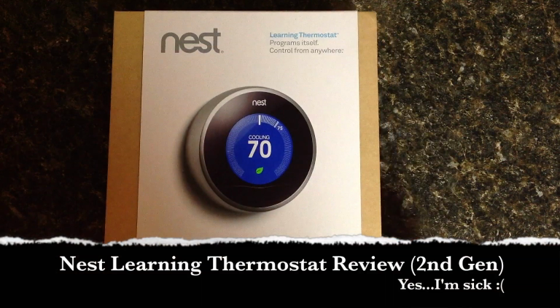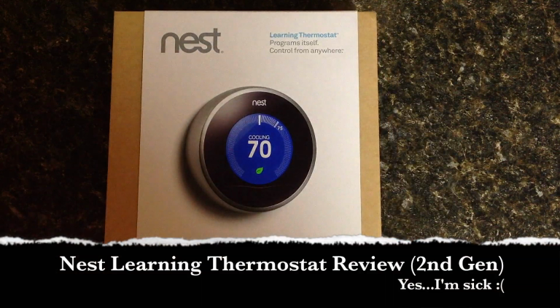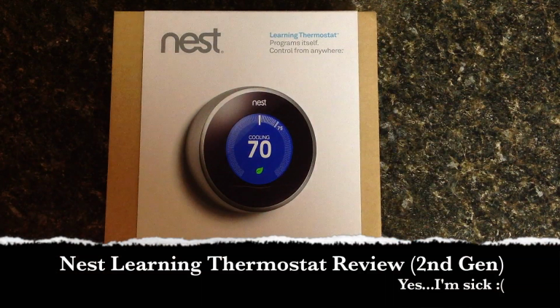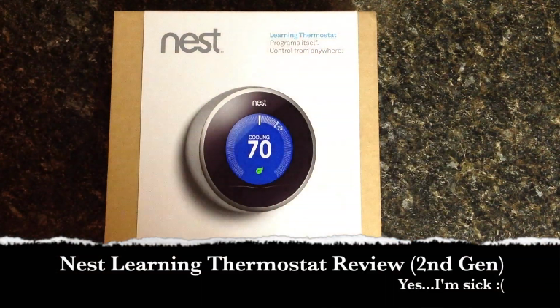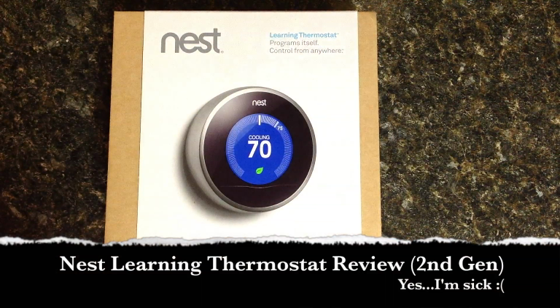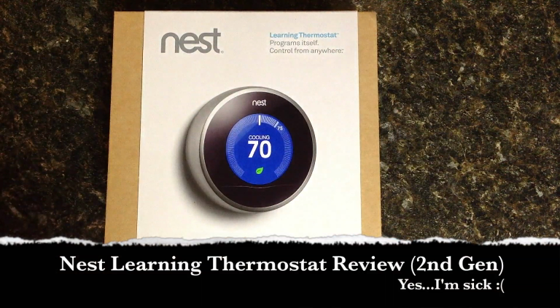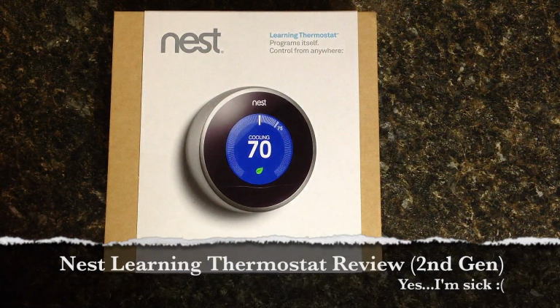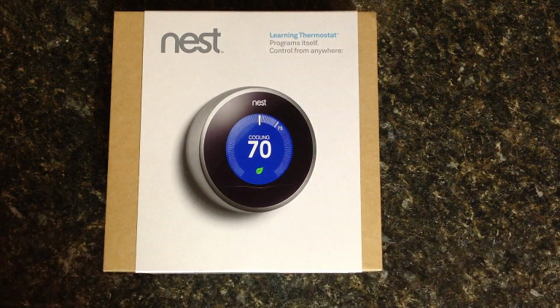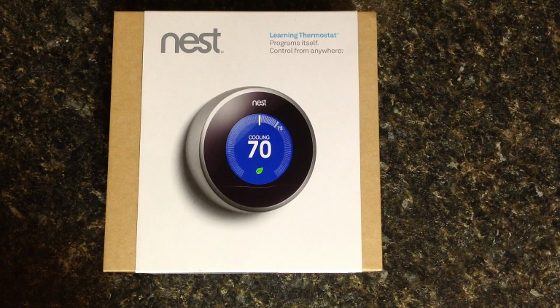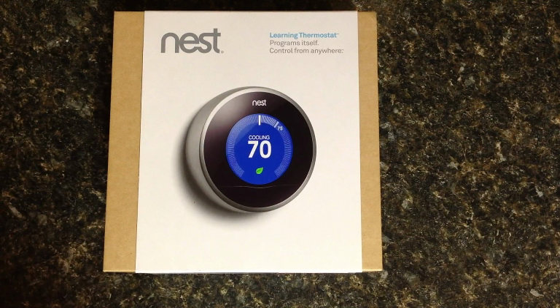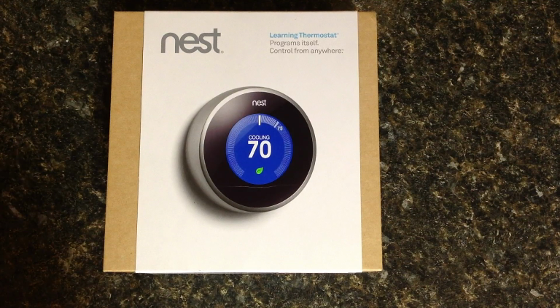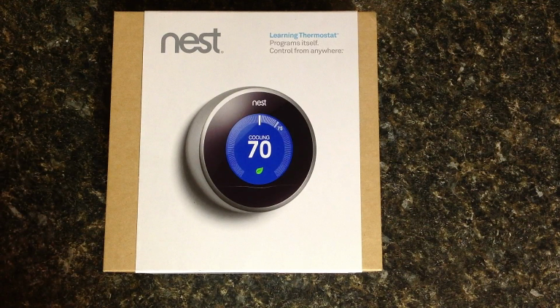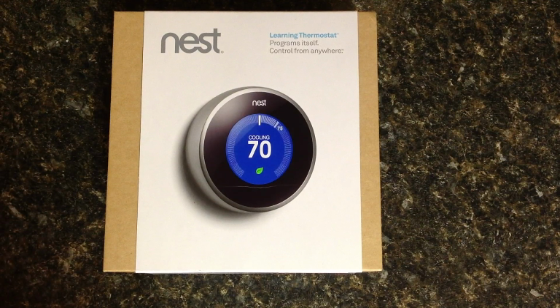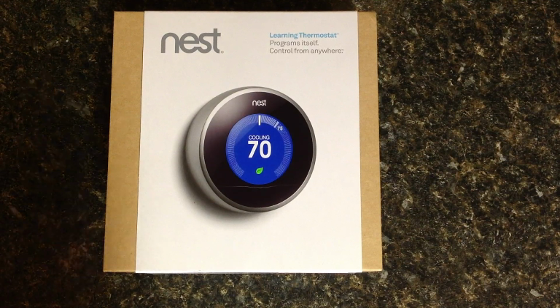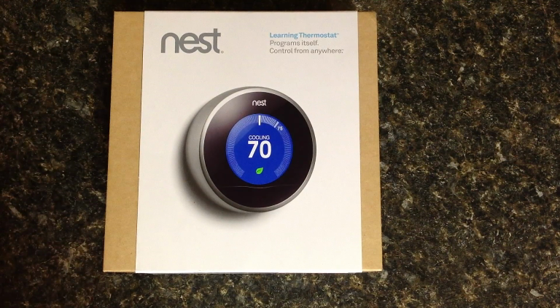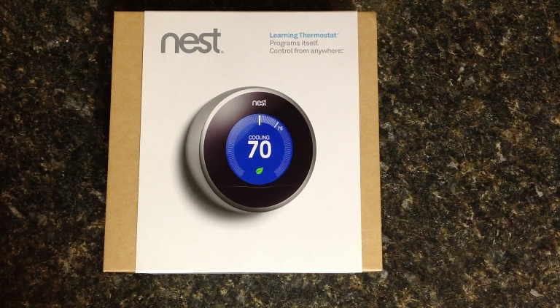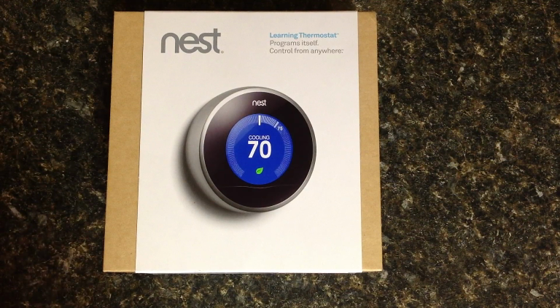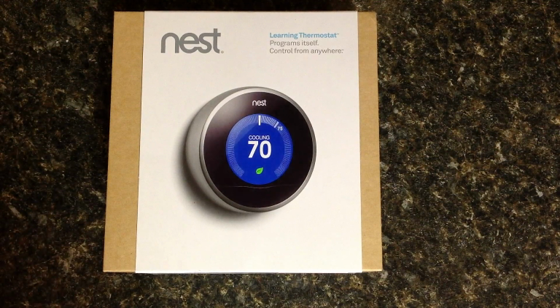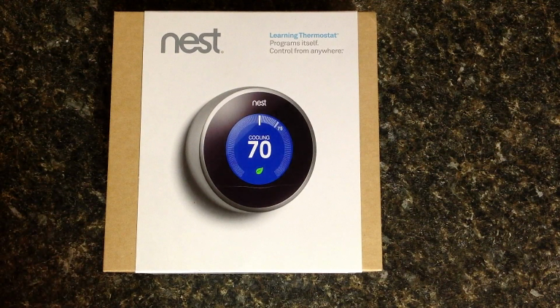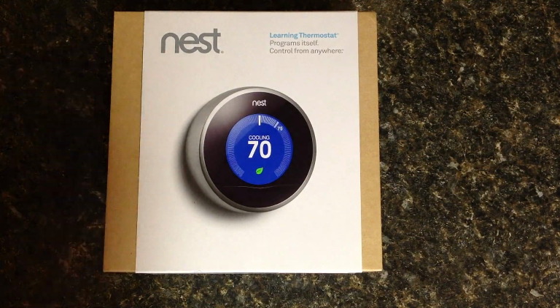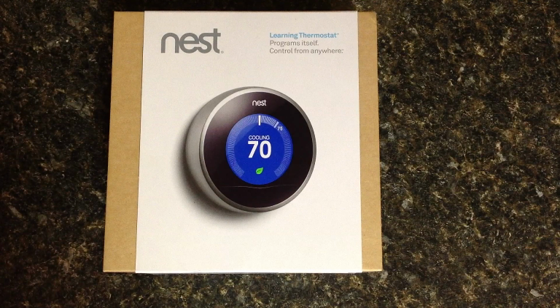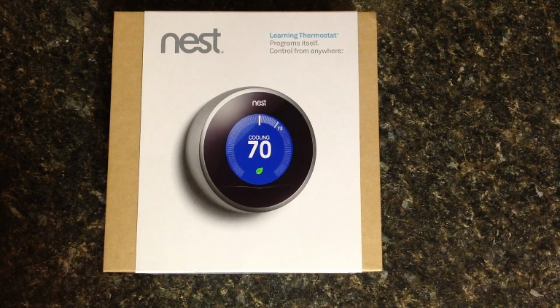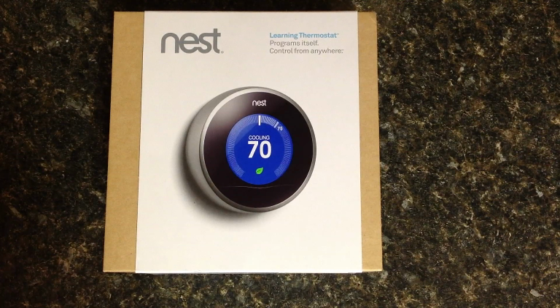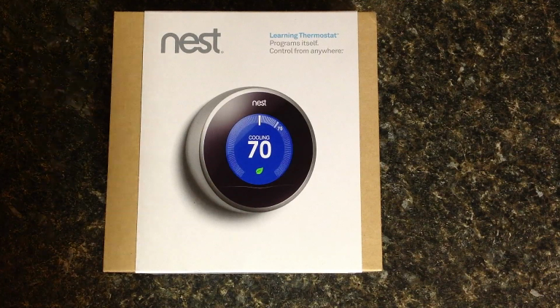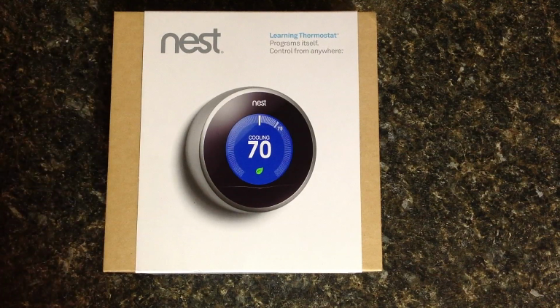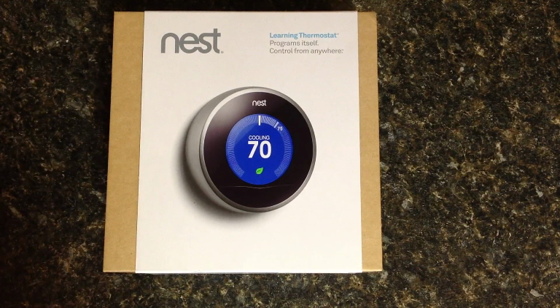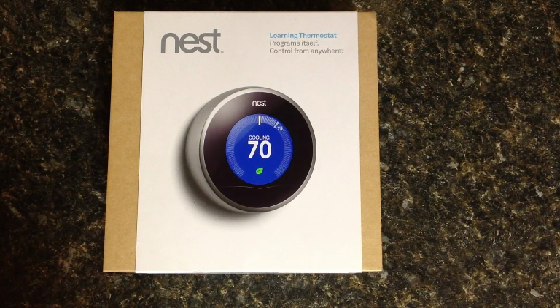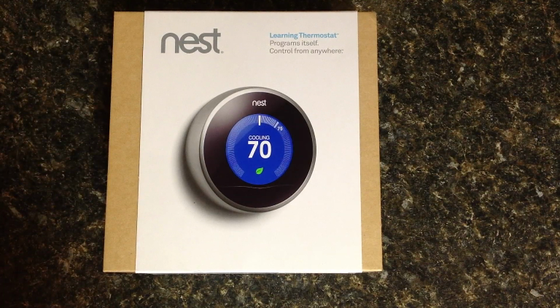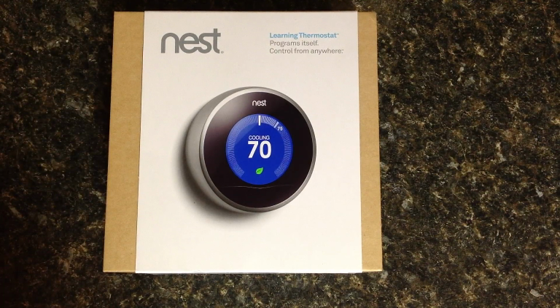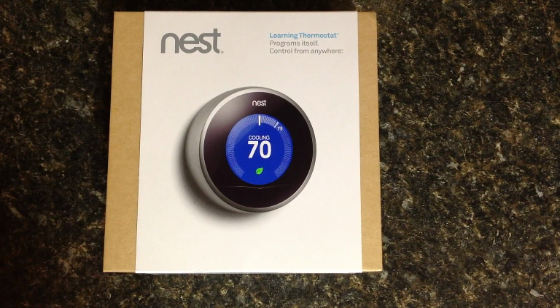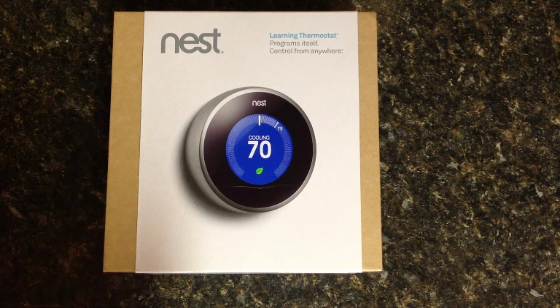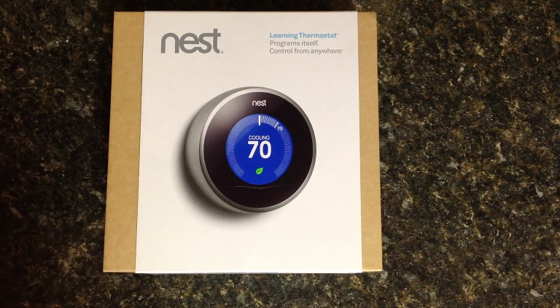Hi all, this is Hazards280. Just doing a review on a Nest Learning Thermostat that I just purchased. A lot of the things in my home I try to keep up to date with technology. I'm a little late on the game with this one, but I was pretty happy to go out and pick it up.